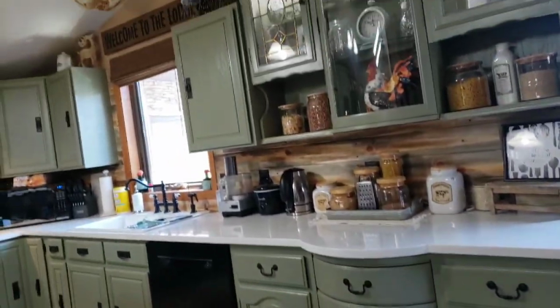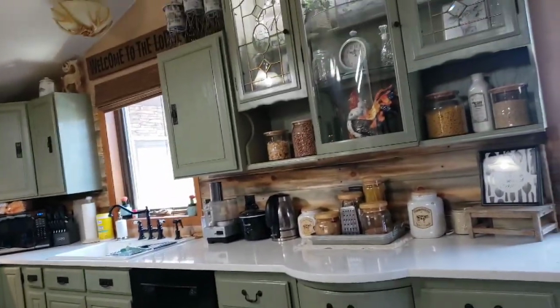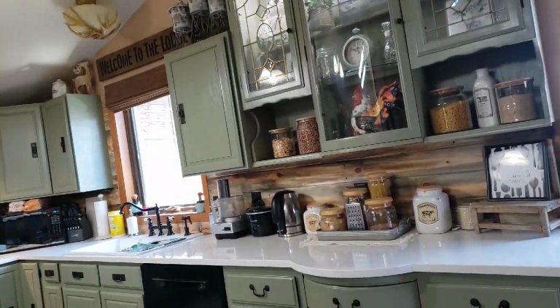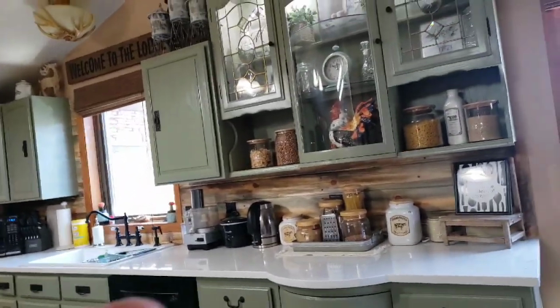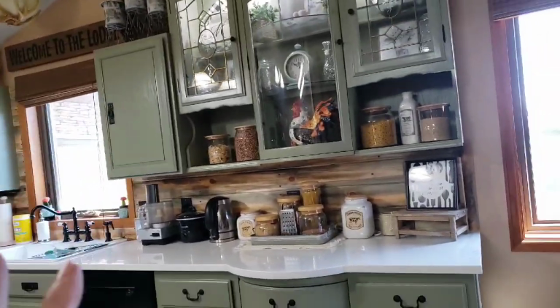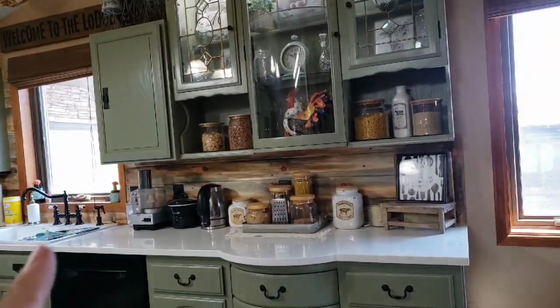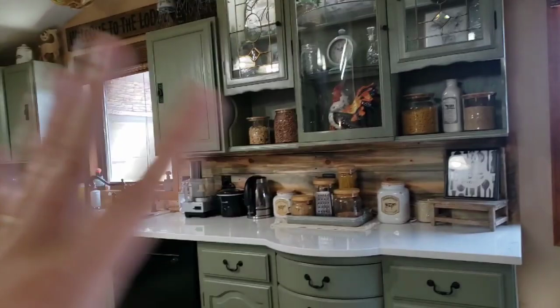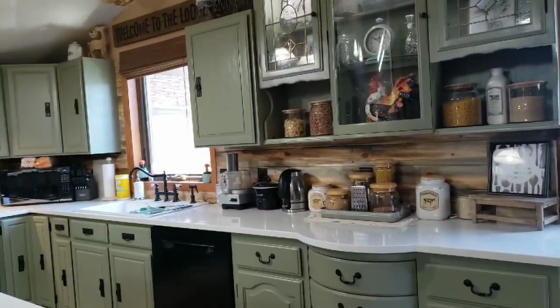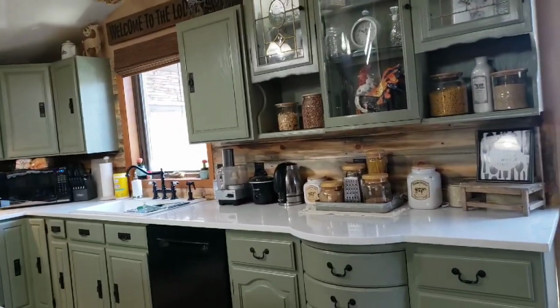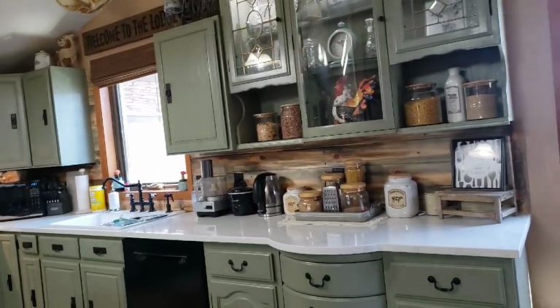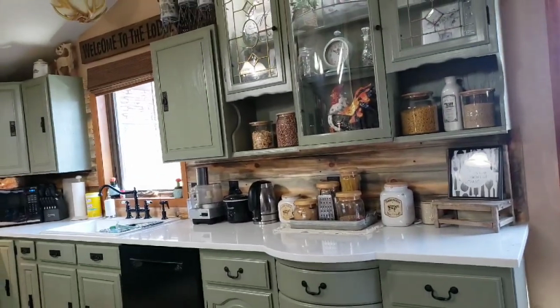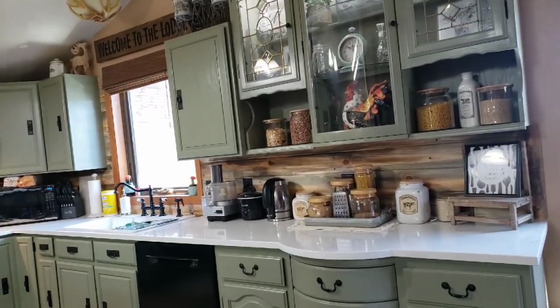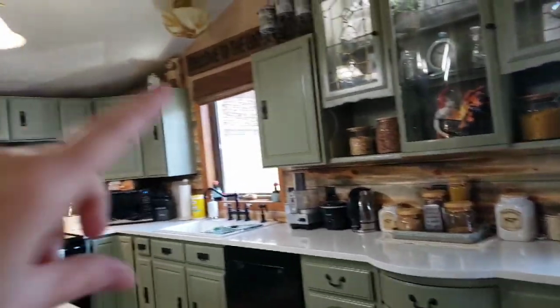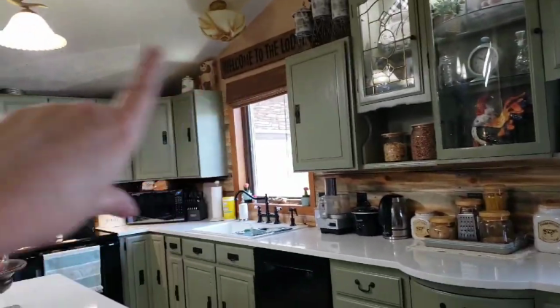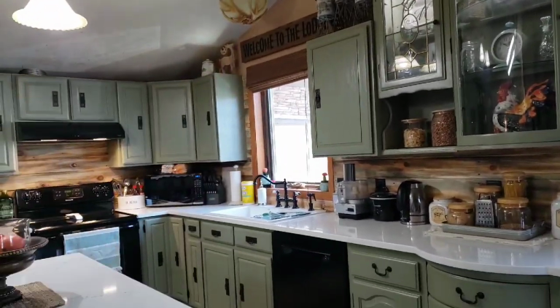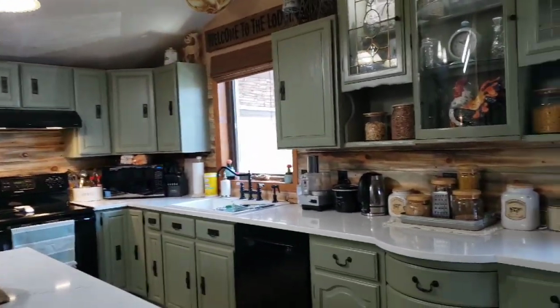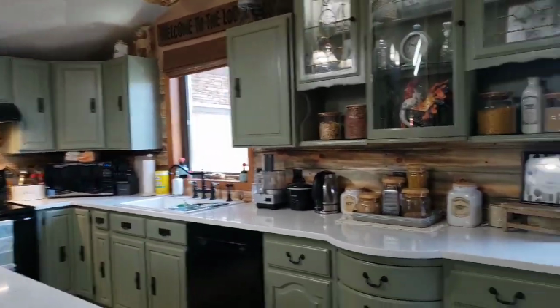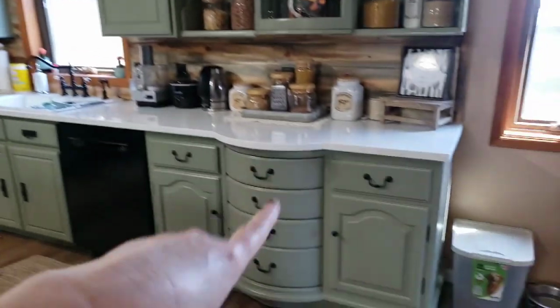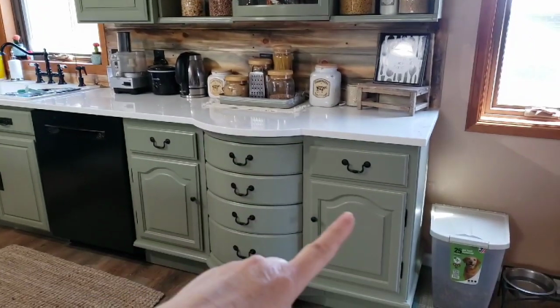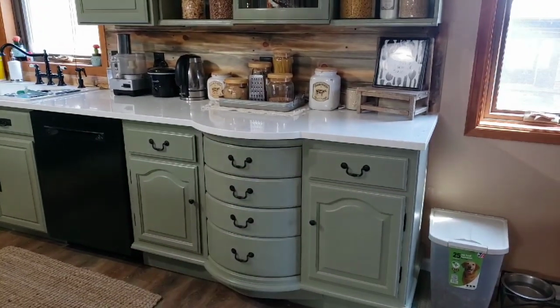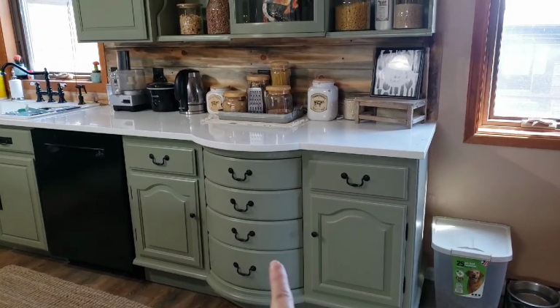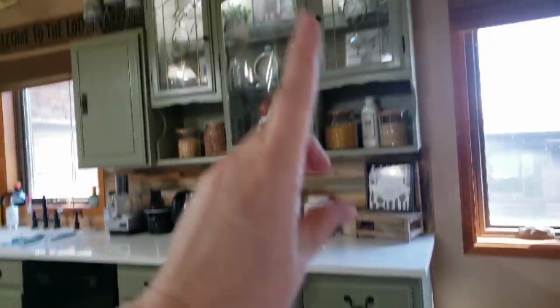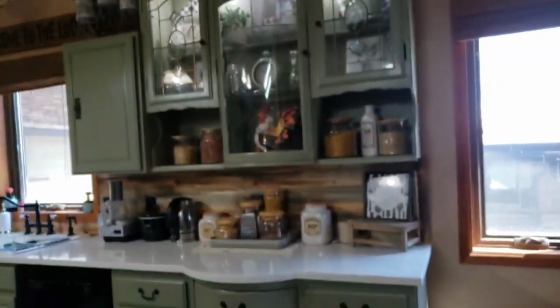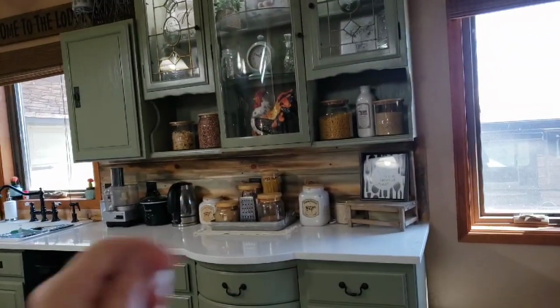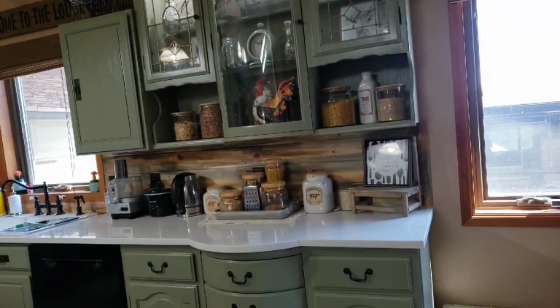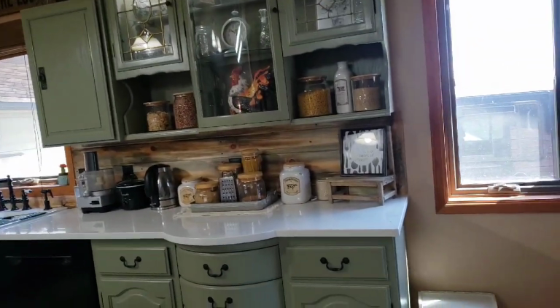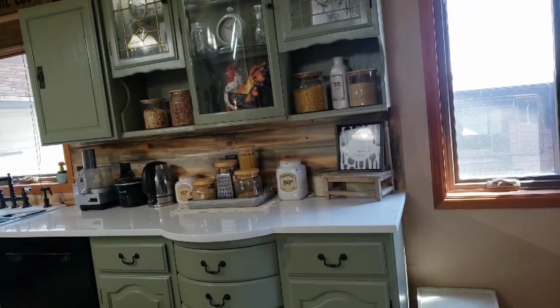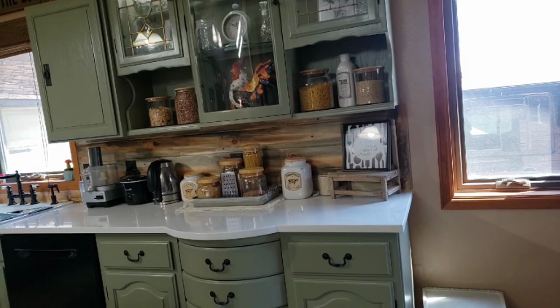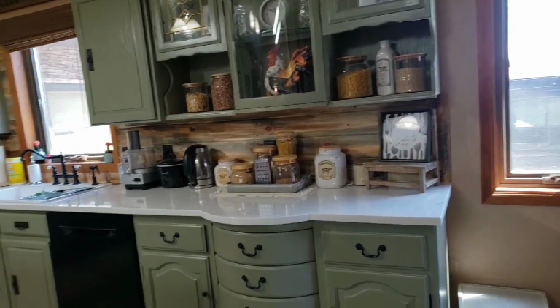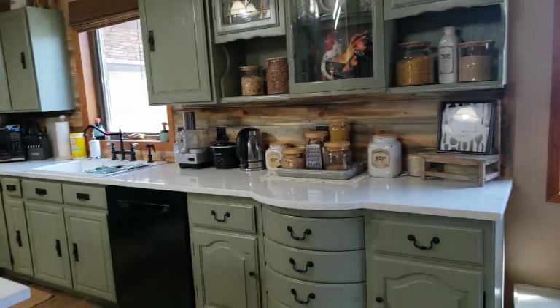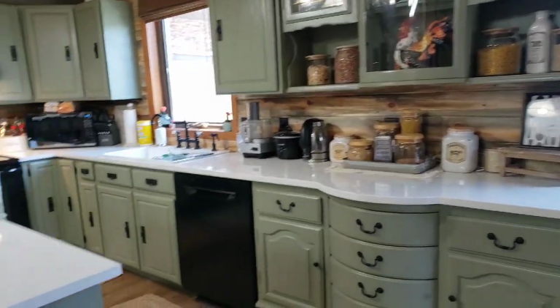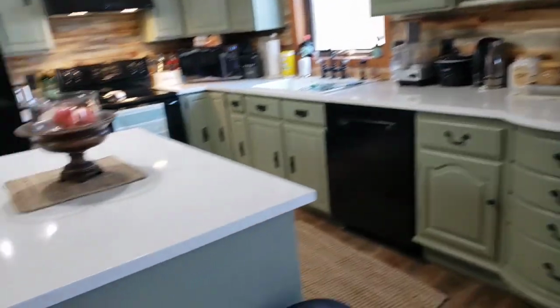All our cabinets were brown and the hutch was brown, so we painted them all green. My husband sprayed all the cabinets and I hand-brushed the hutch.